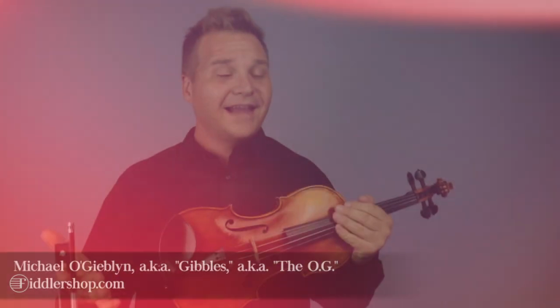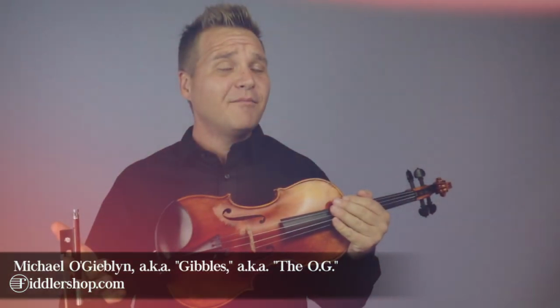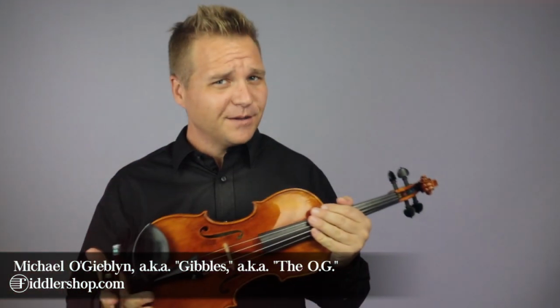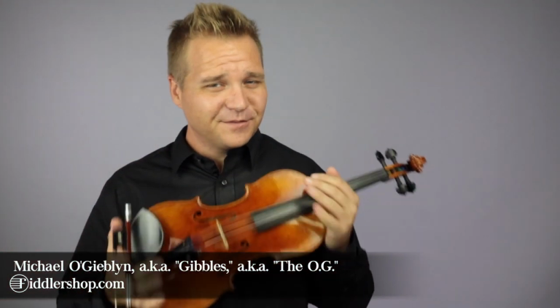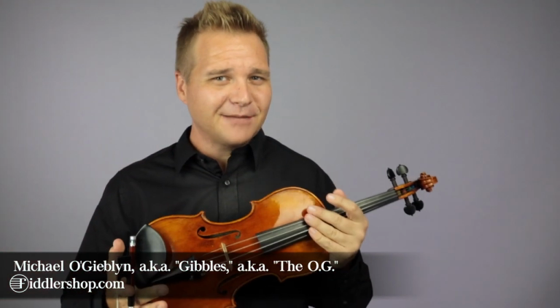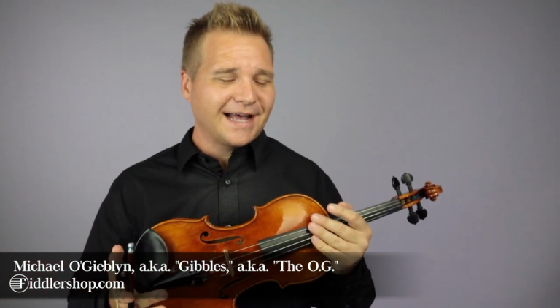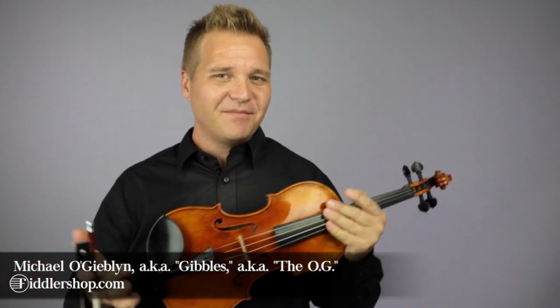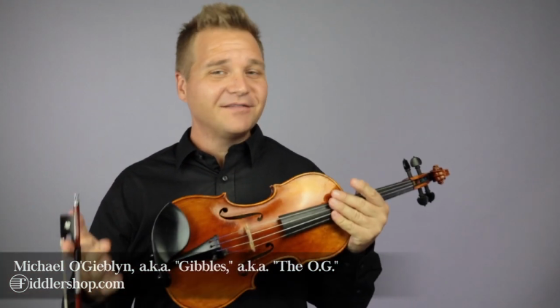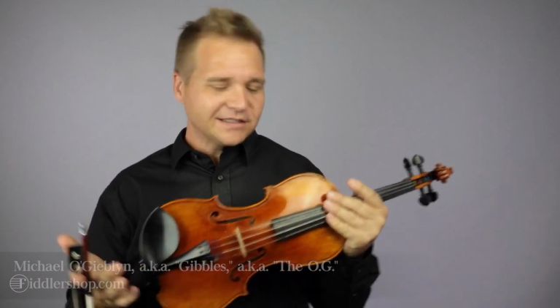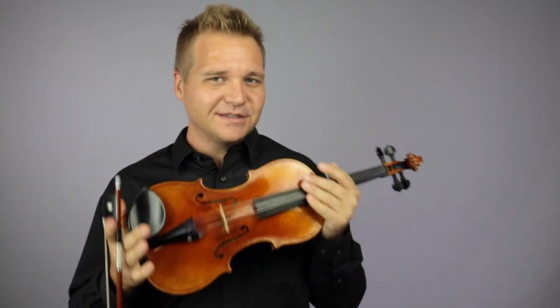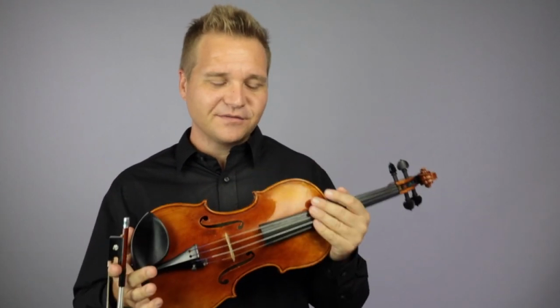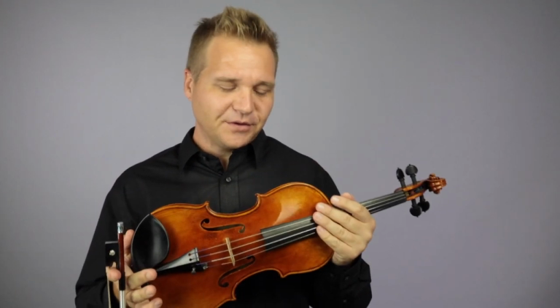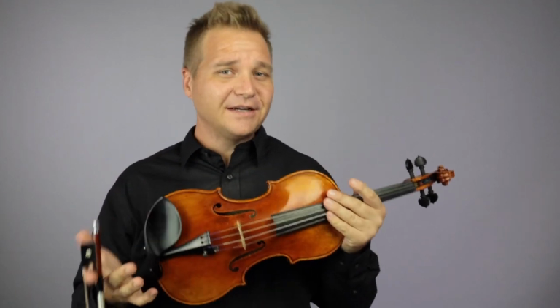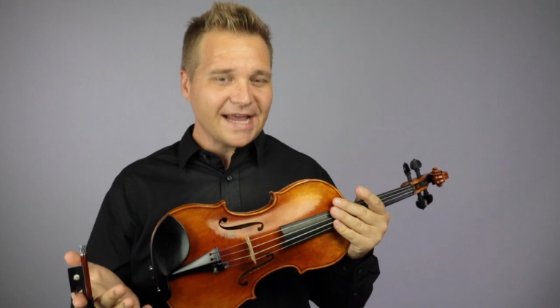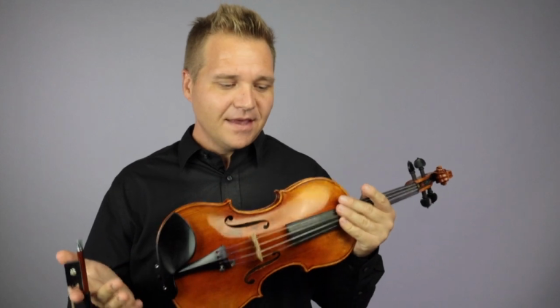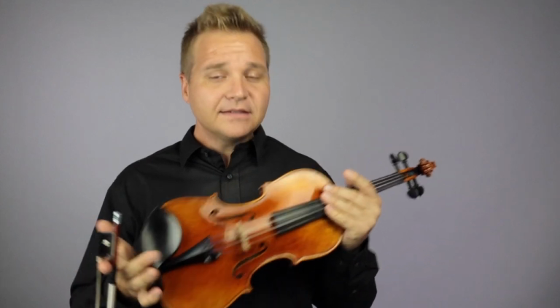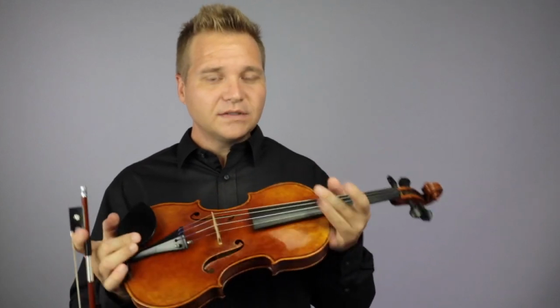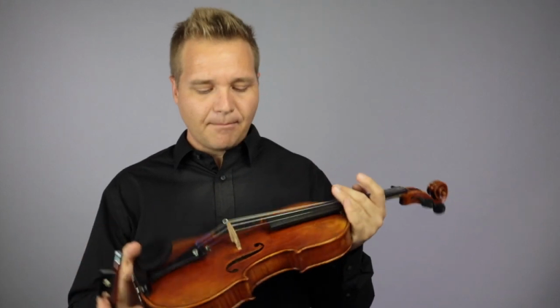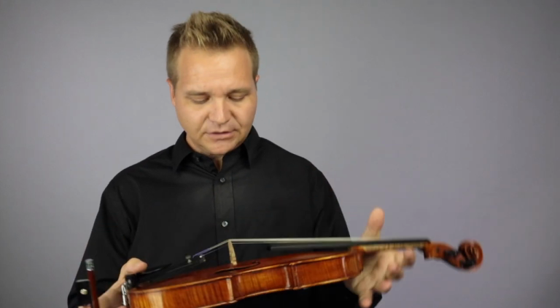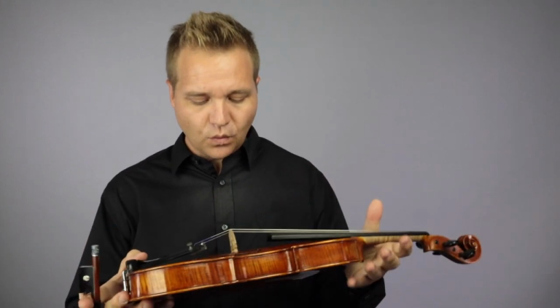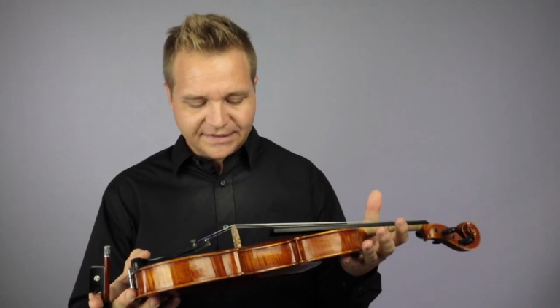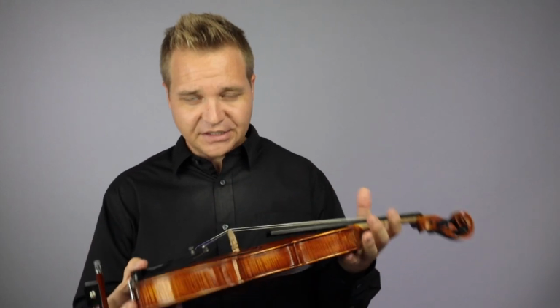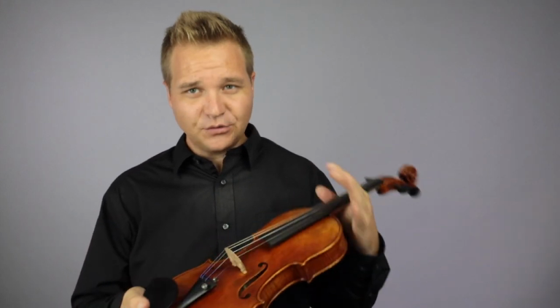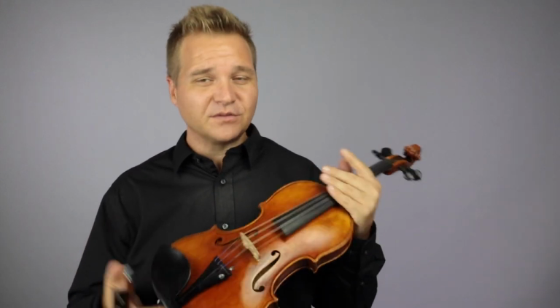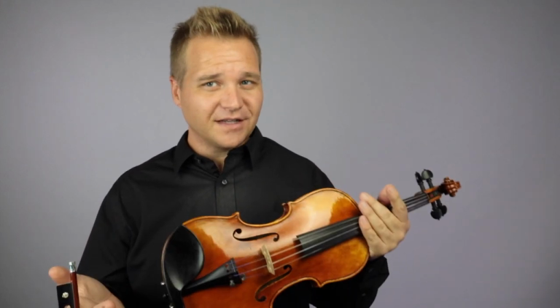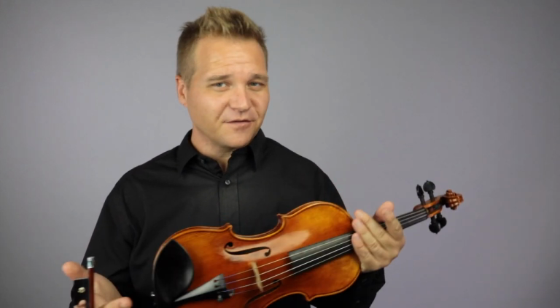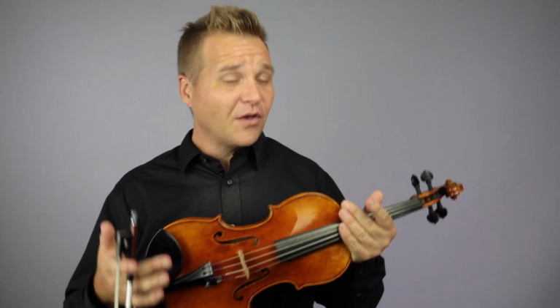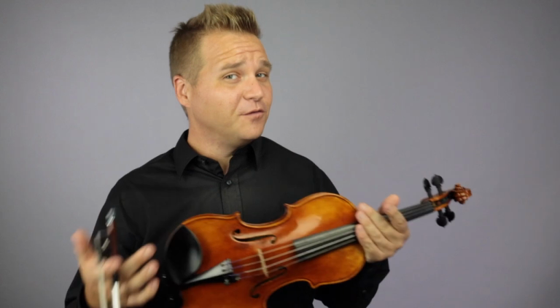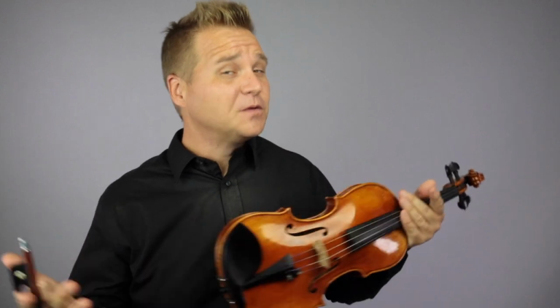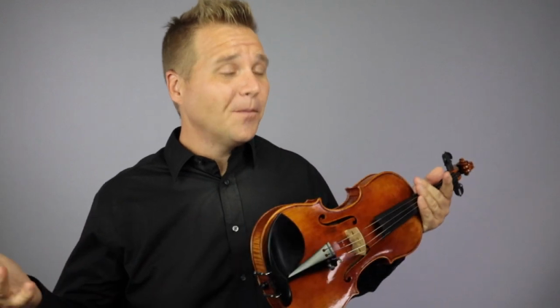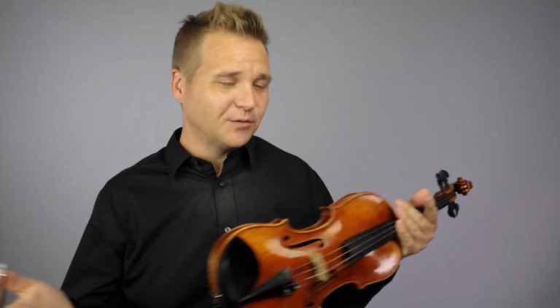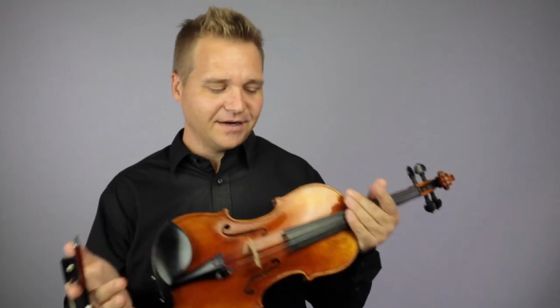Hi there, I'm Michael O'Giblin with FiddlerShop.com, and I've got a very special instrument for you to hear today. This is the Holstein Bench Guarneri del Gesù, and was modeled after the famous Vuitton Guarneri.